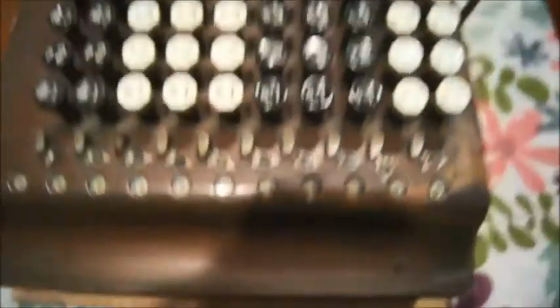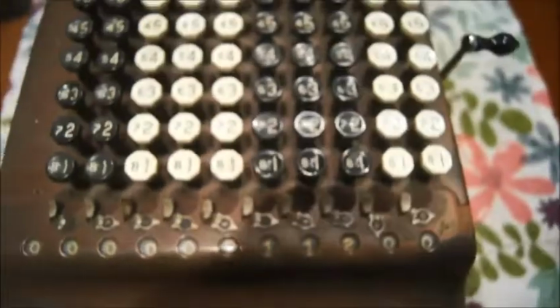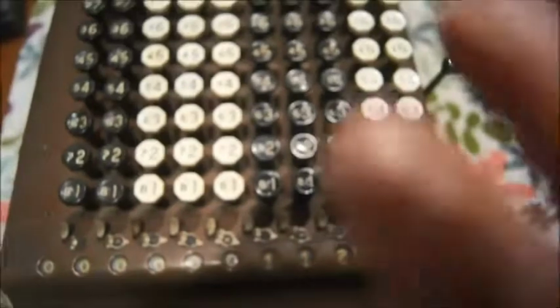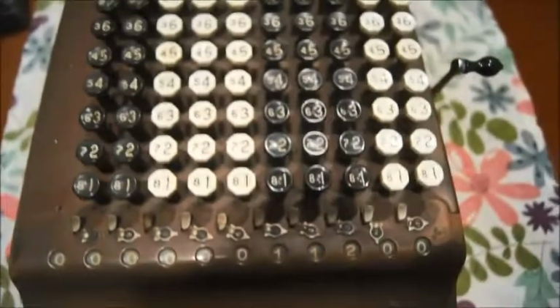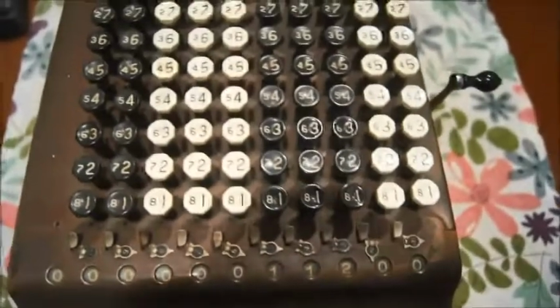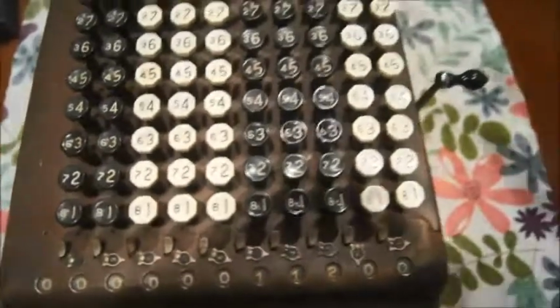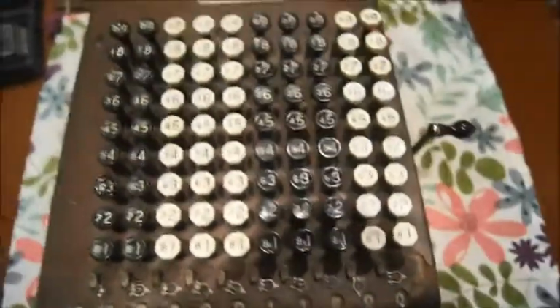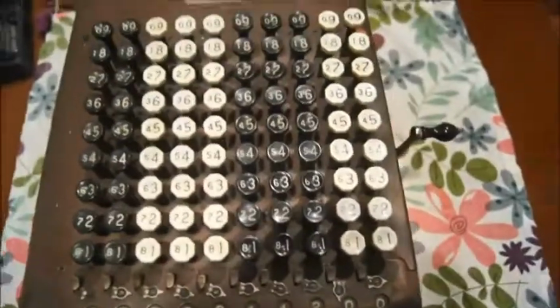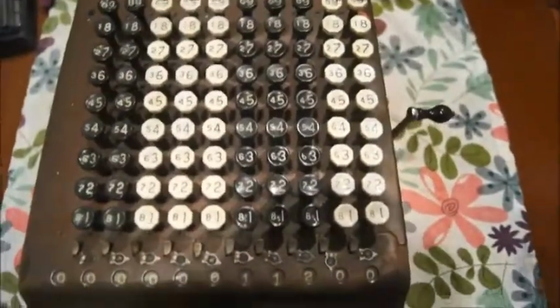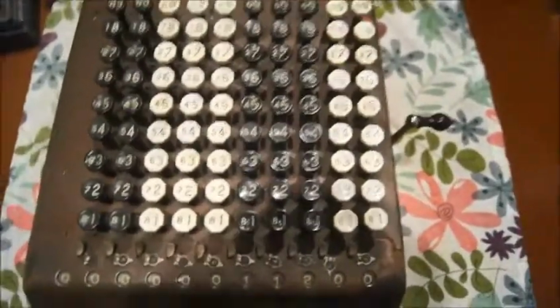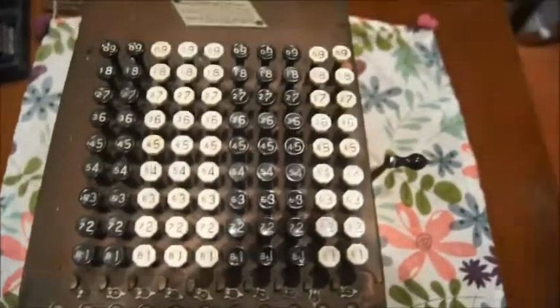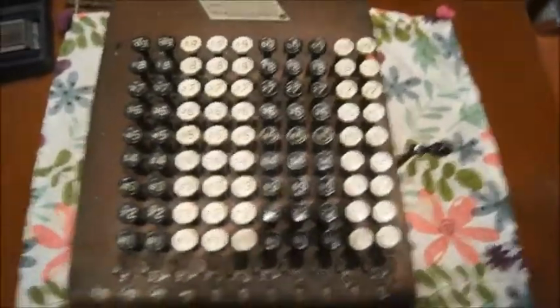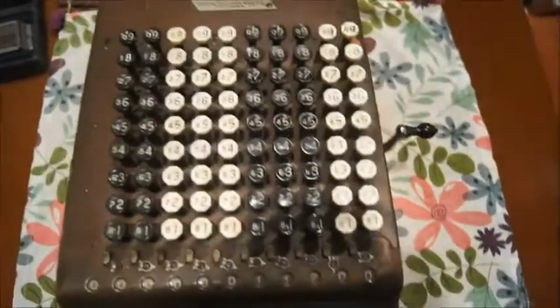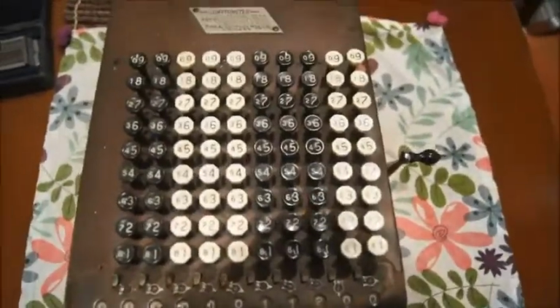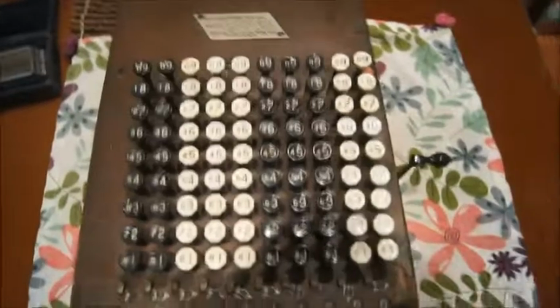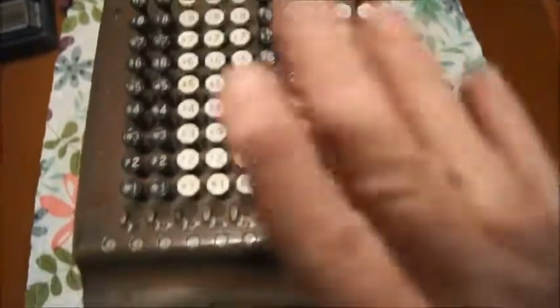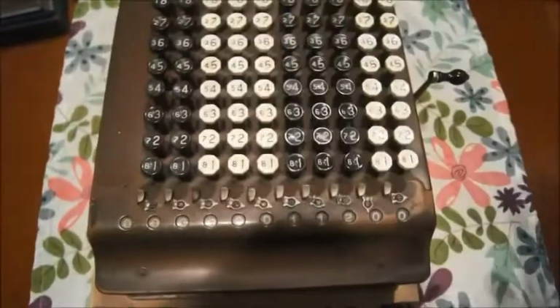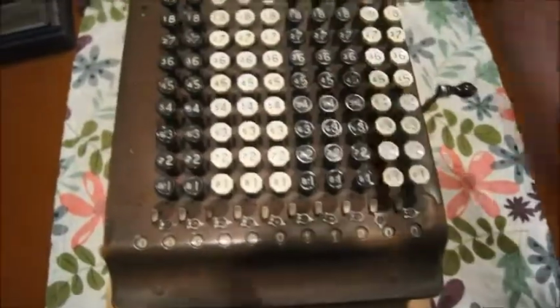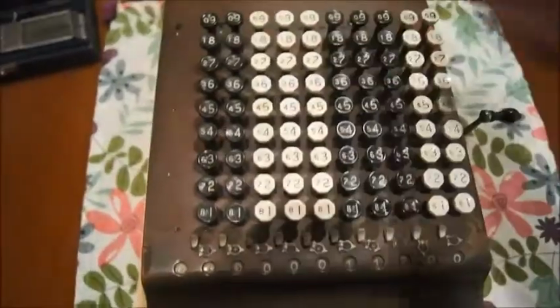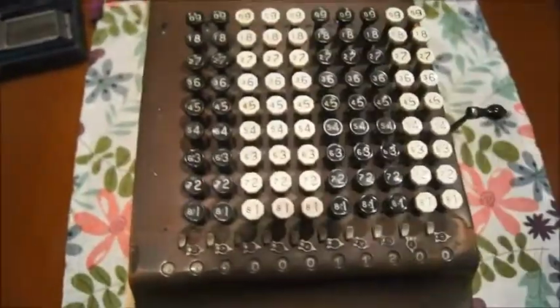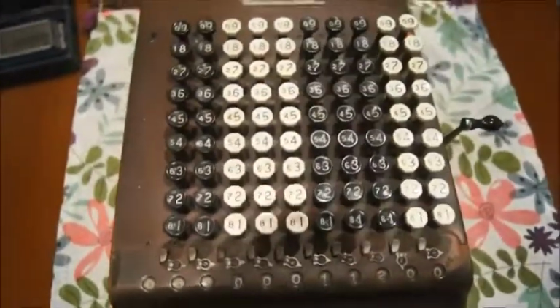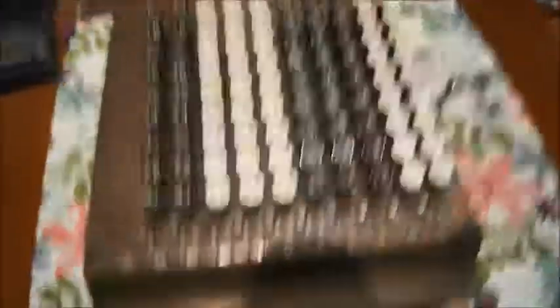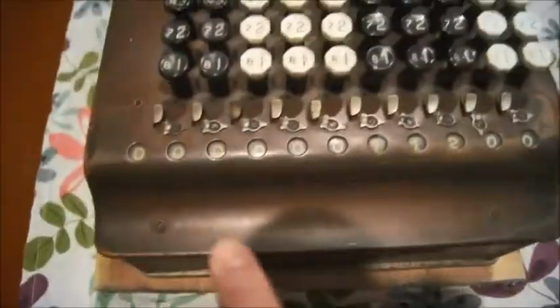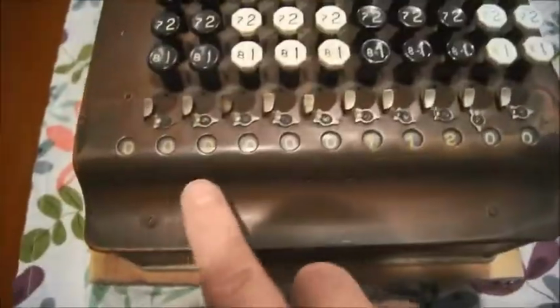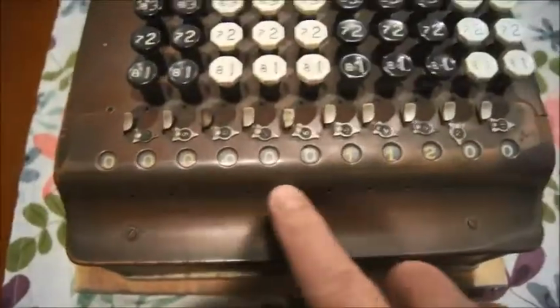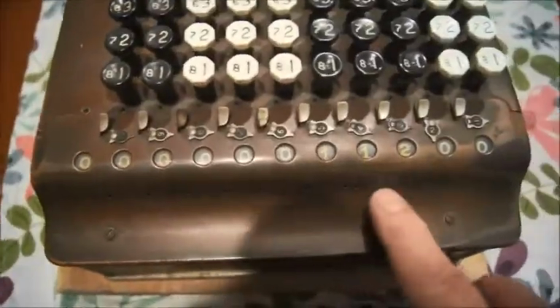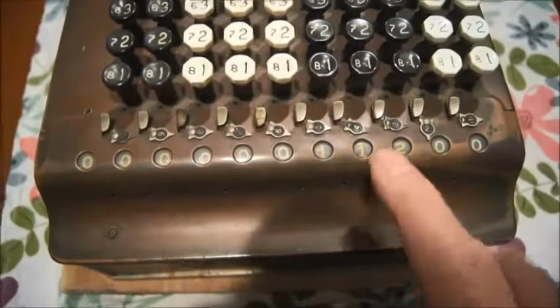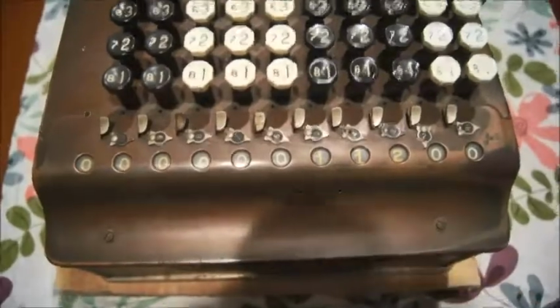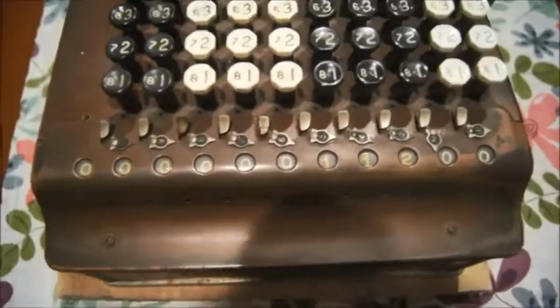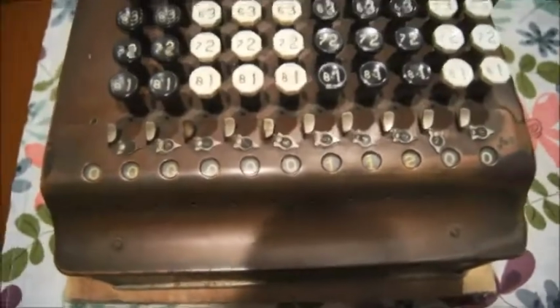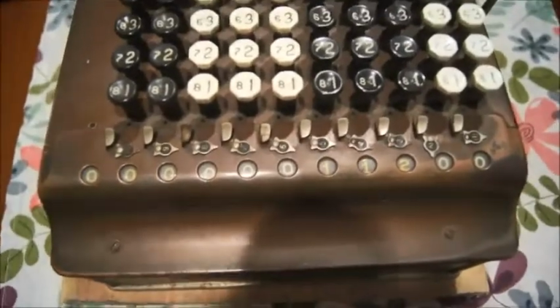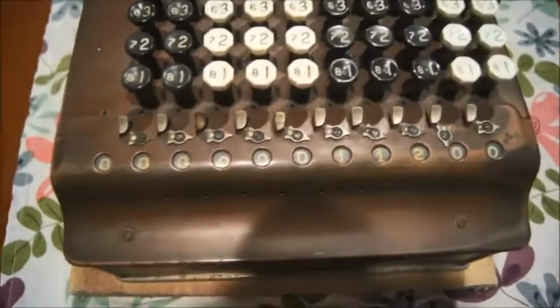So no crank to turn, no lever, no motor, nothing. All you have to do is press the number and you have the total of the addition directly on those windows here.